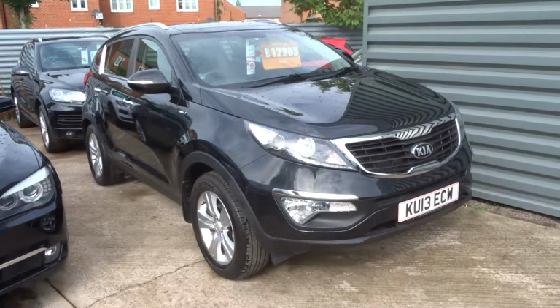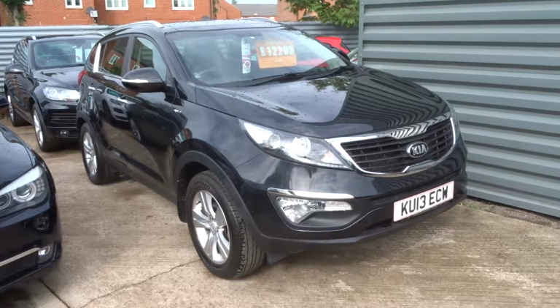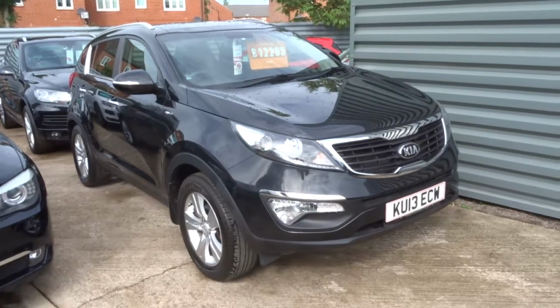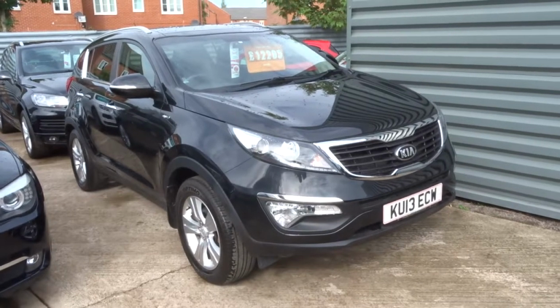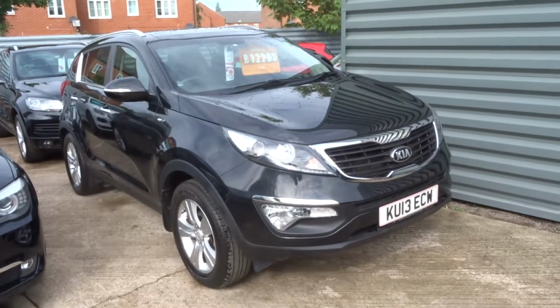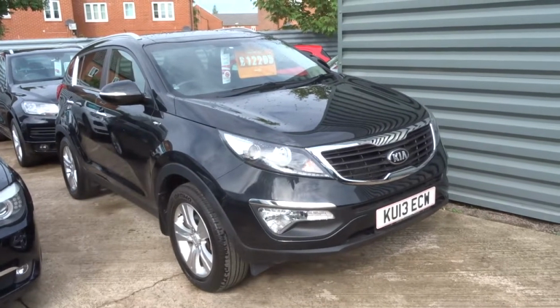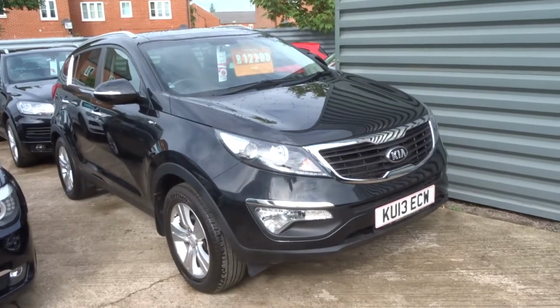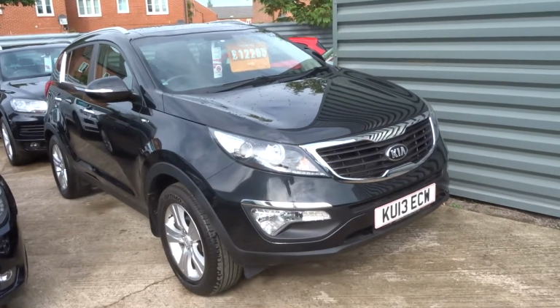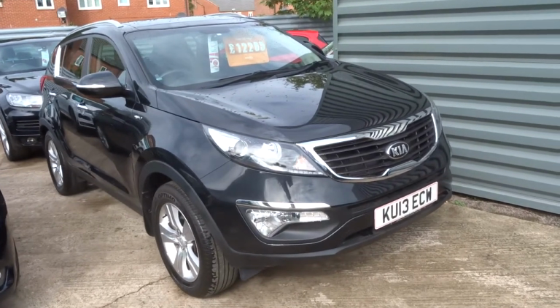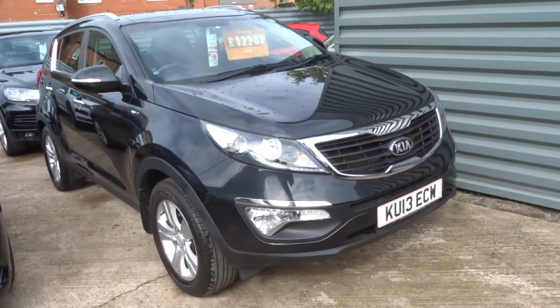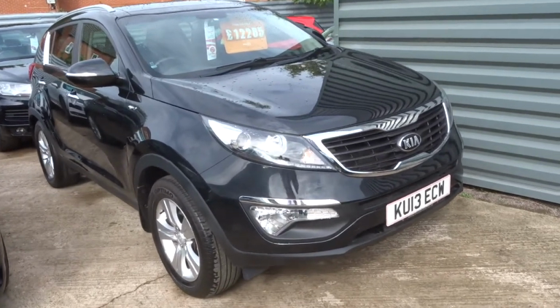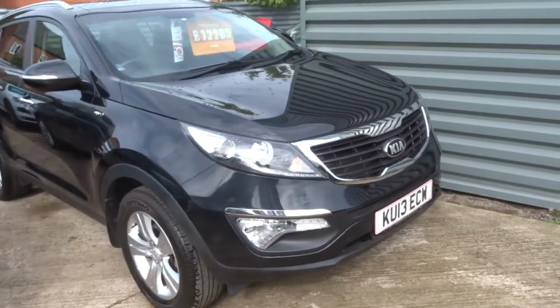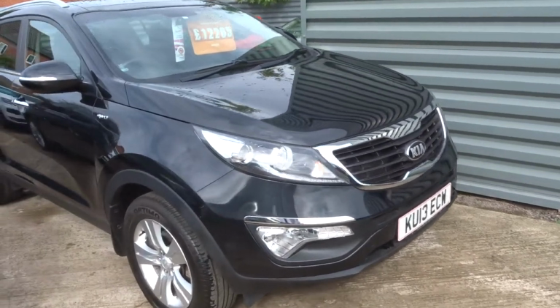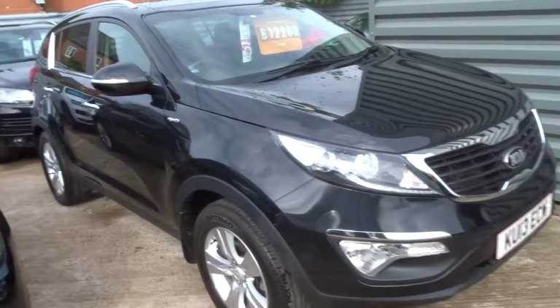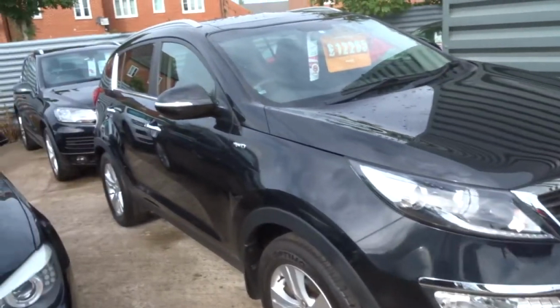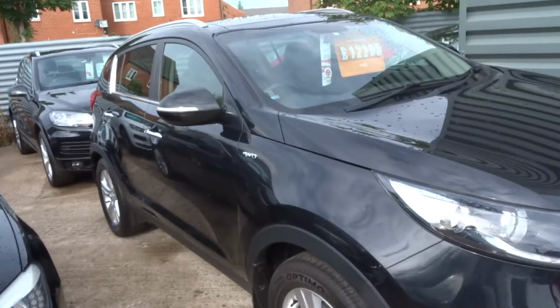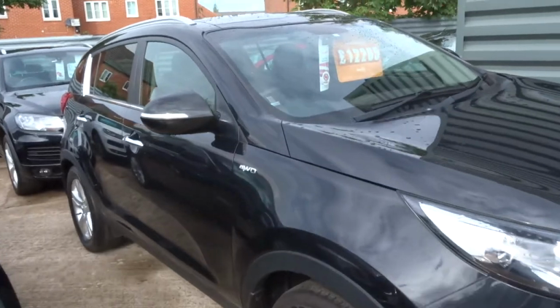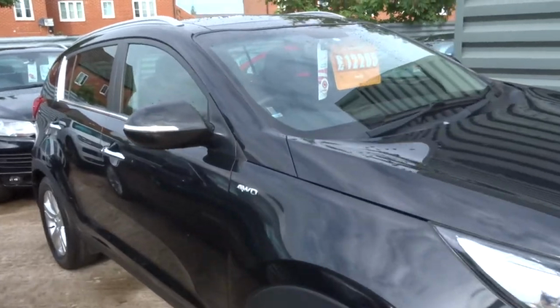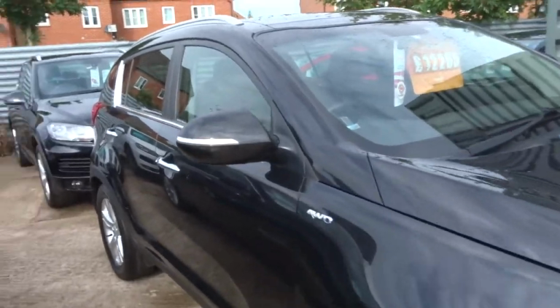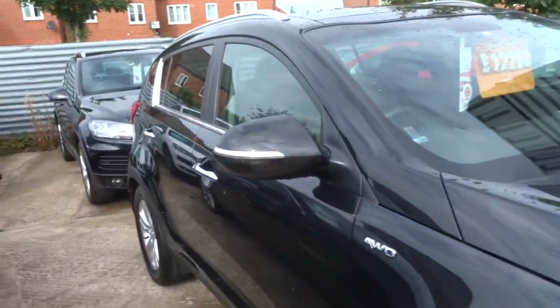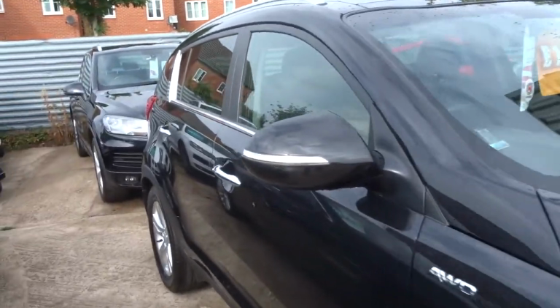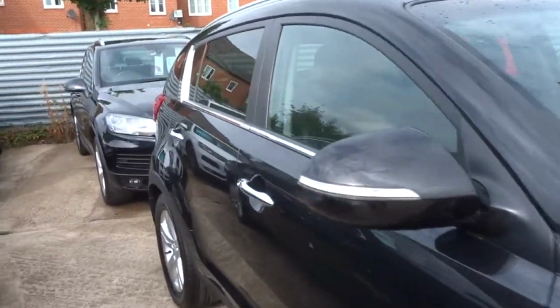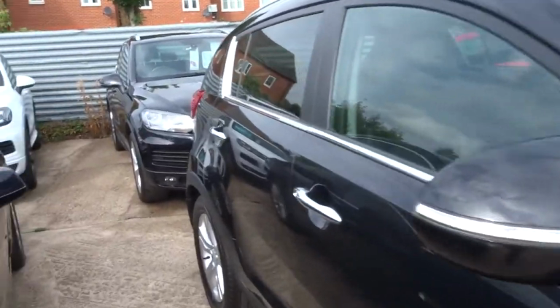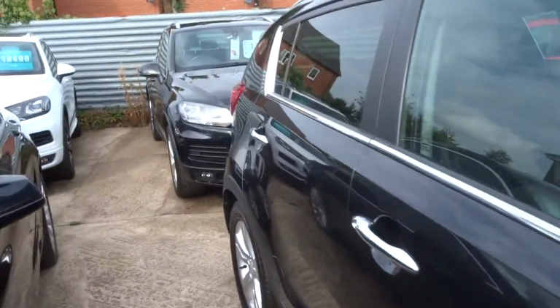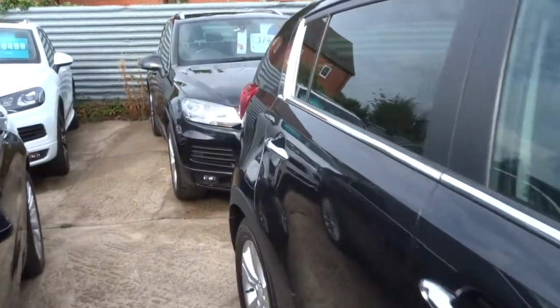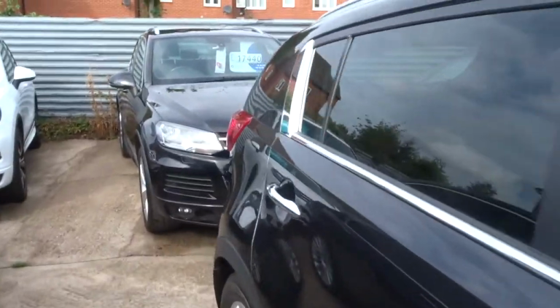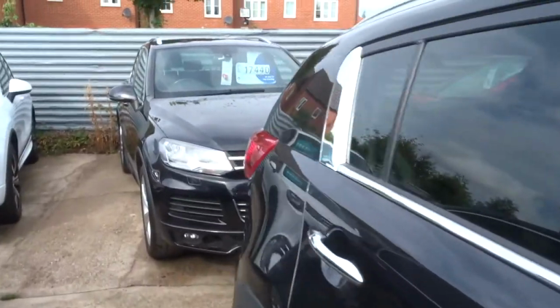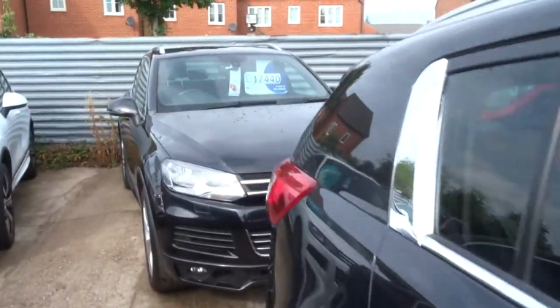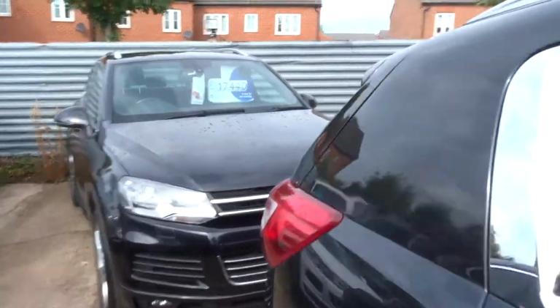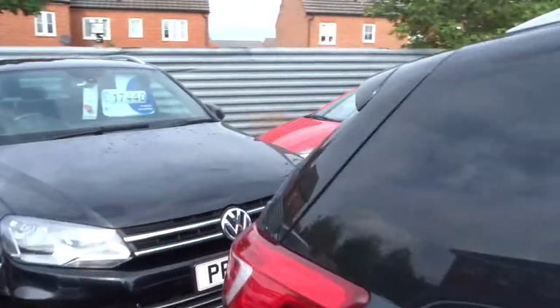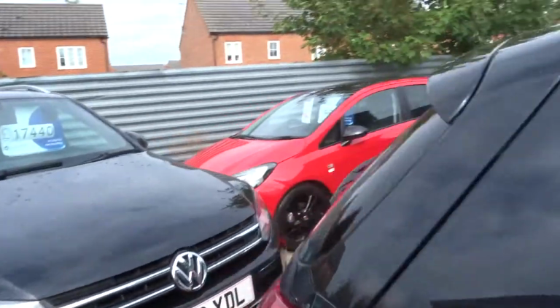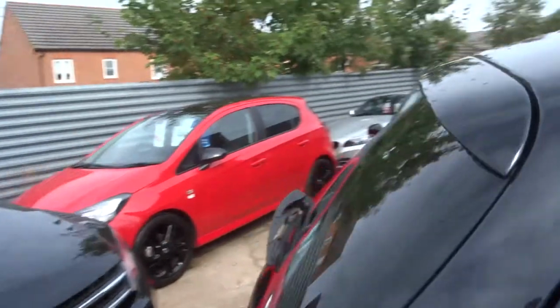Welcome to Country Car, my name's Tom. Here we have the Kia Sportage — this is the 2 litre diesel.